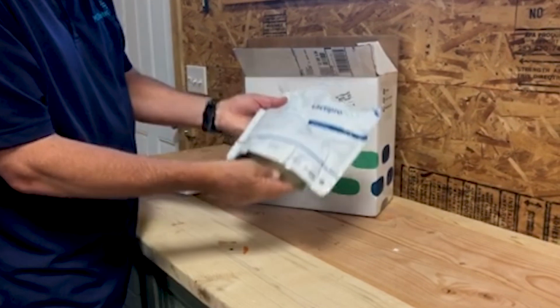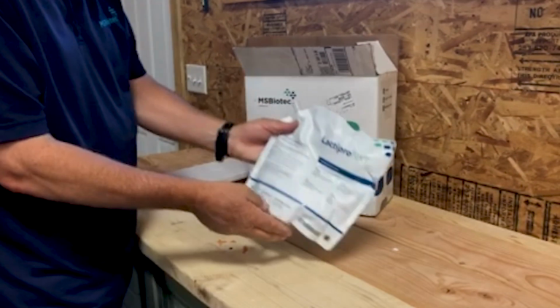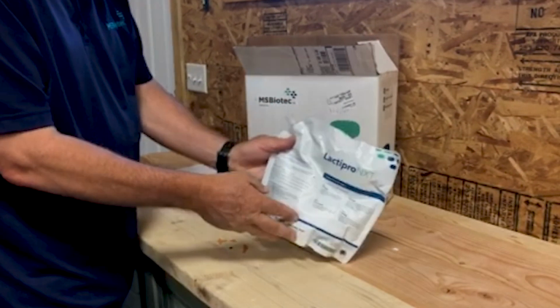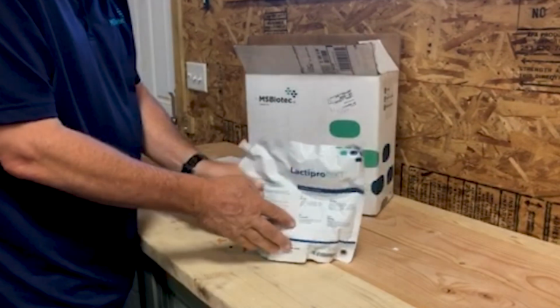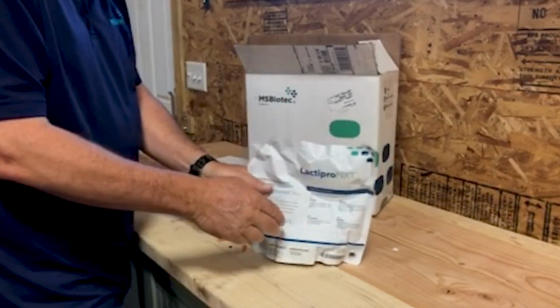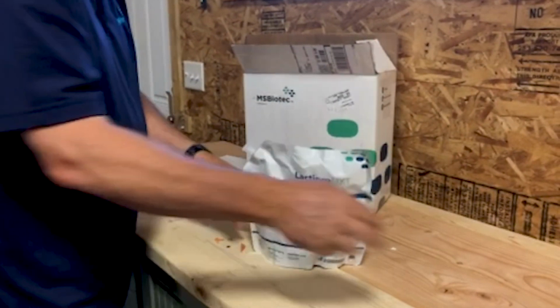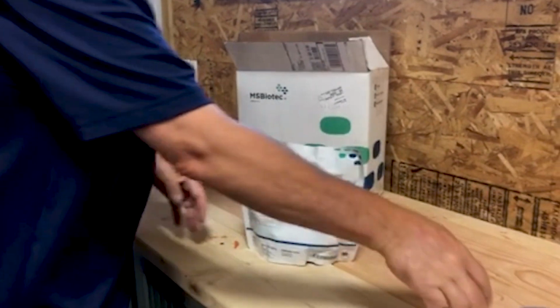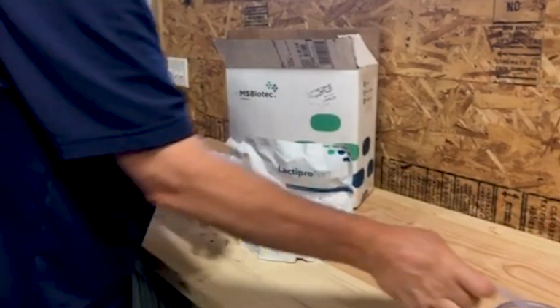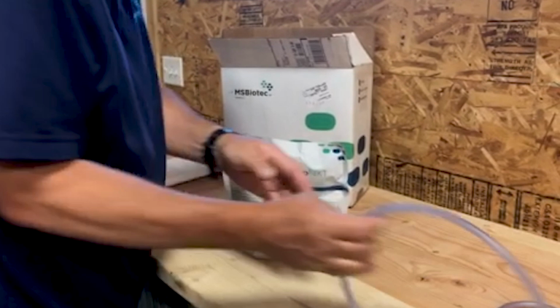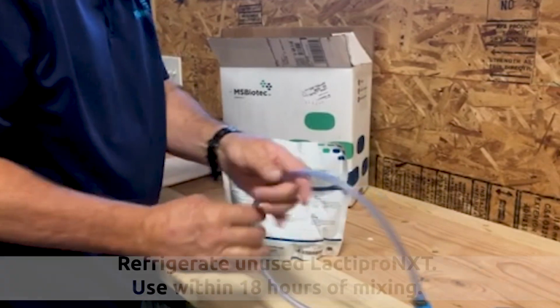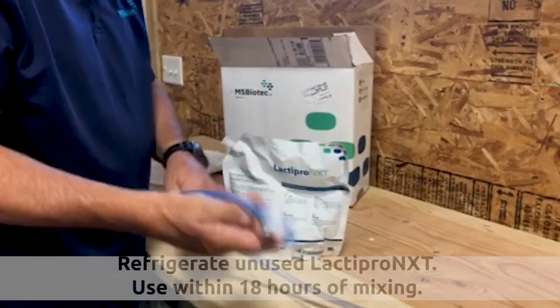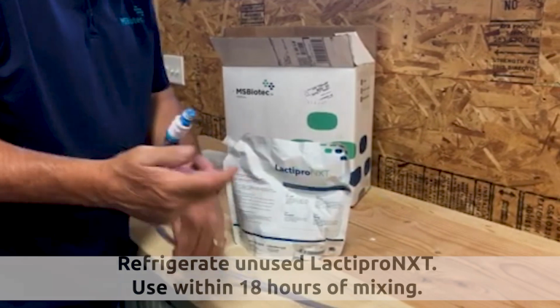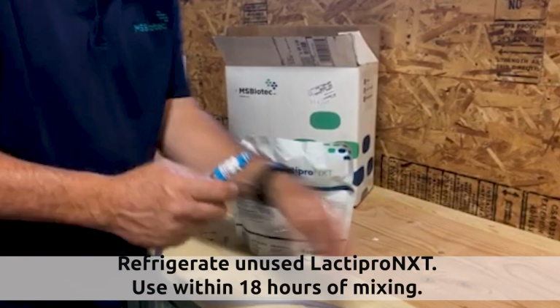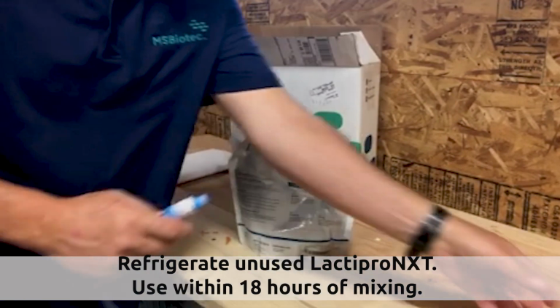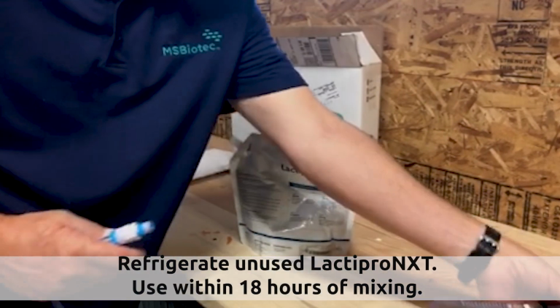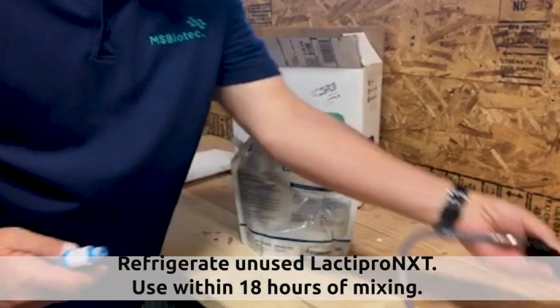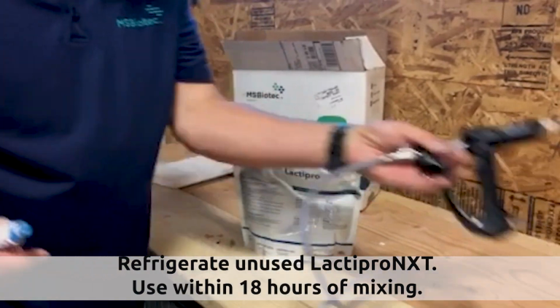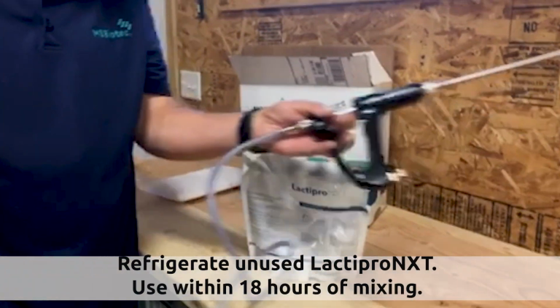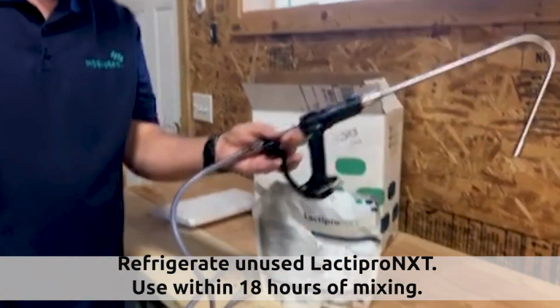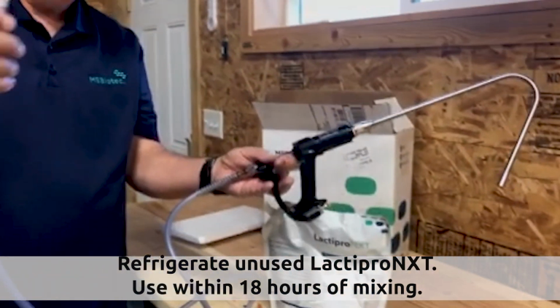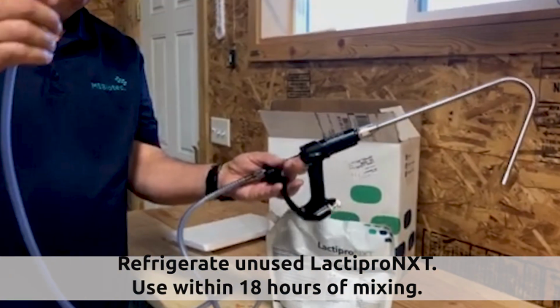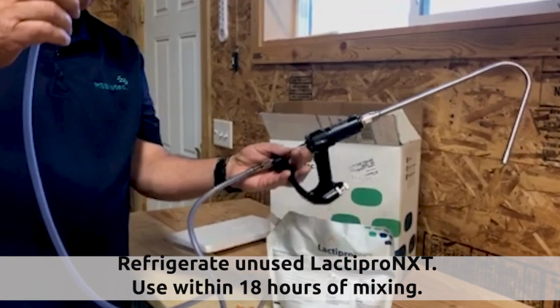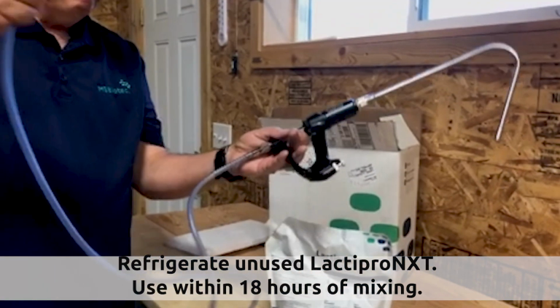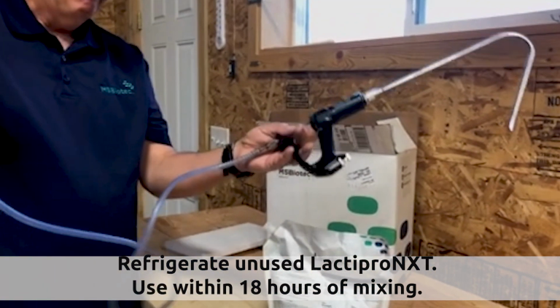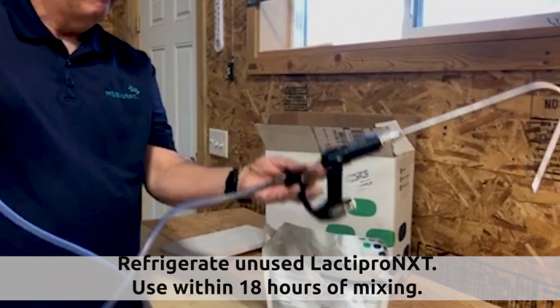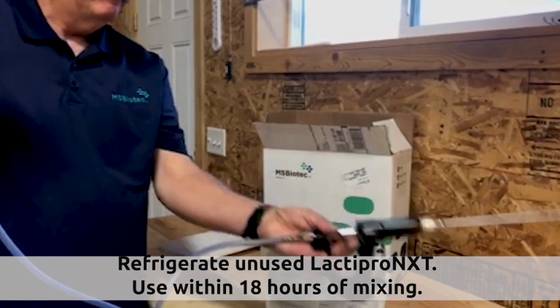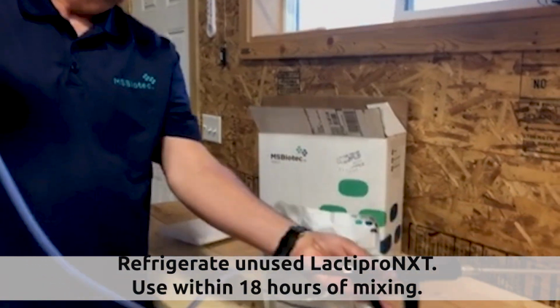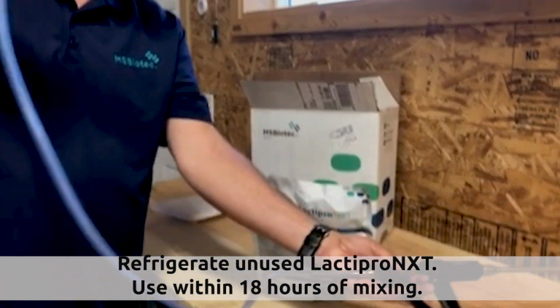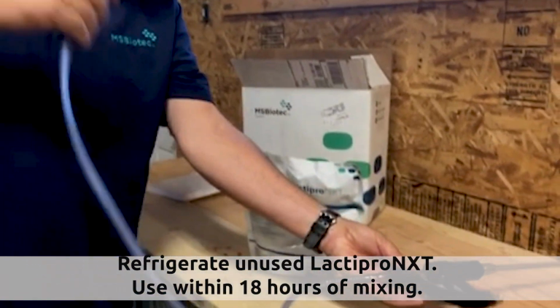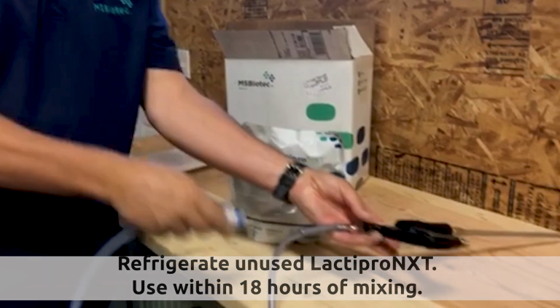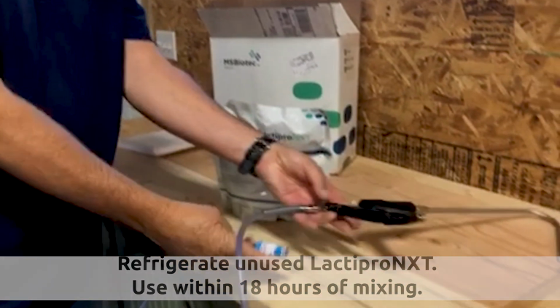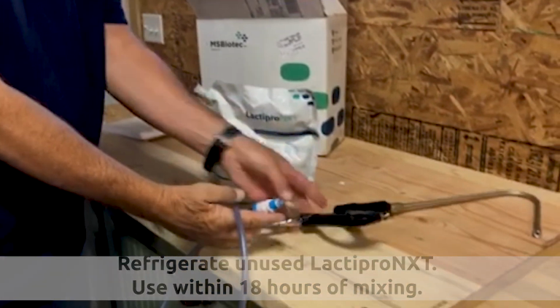Rehydrate and mix pouches only as you need them. Rehydrated pouches of Lactepro NXT must be used within 18 hours of mixing or be discarded.